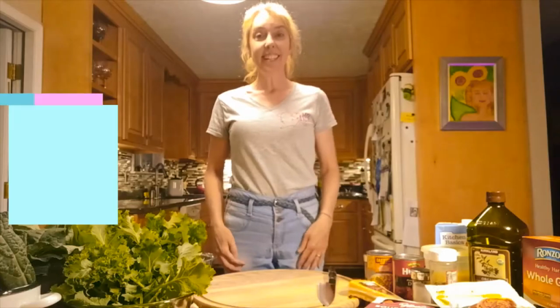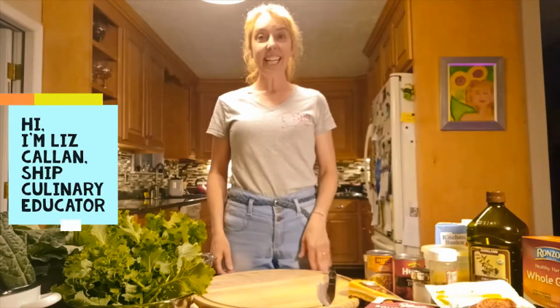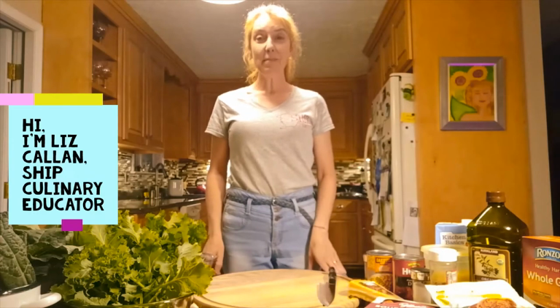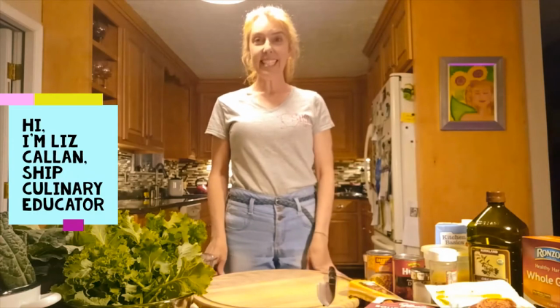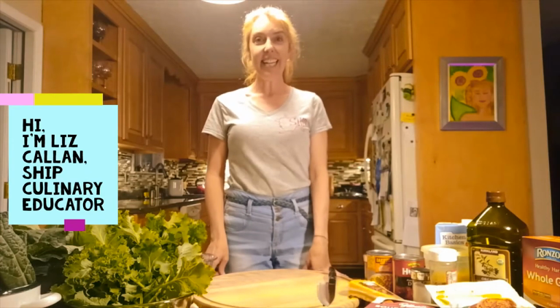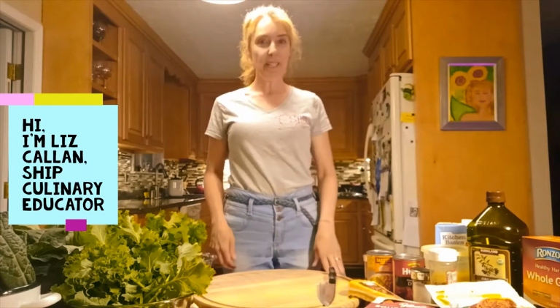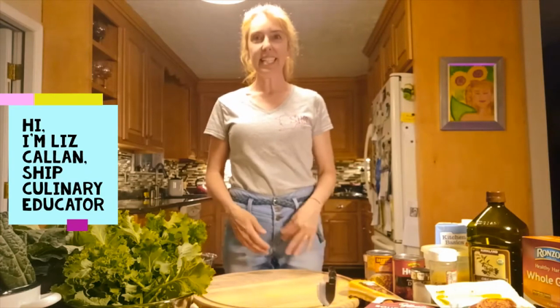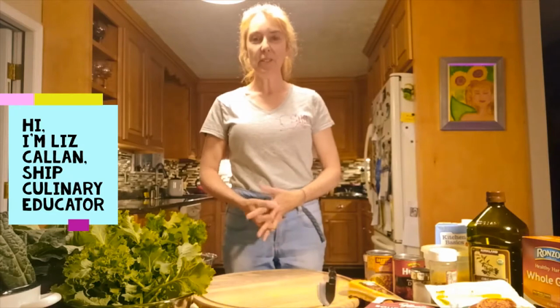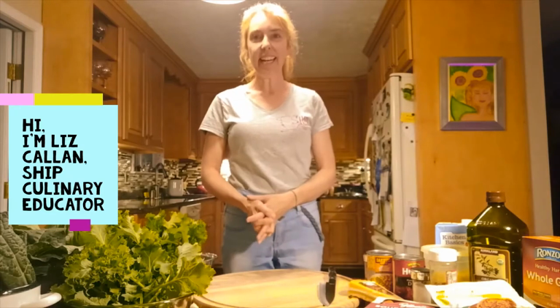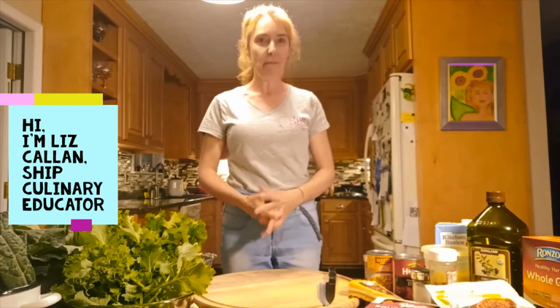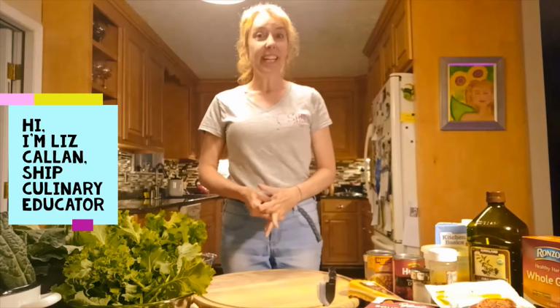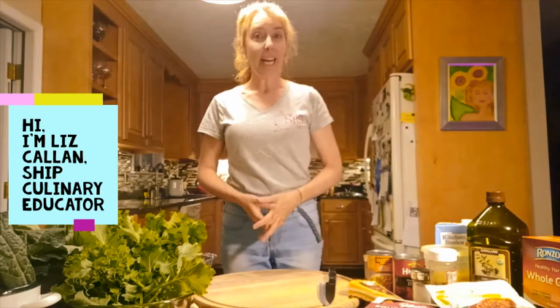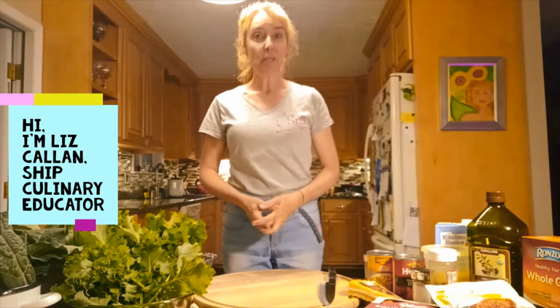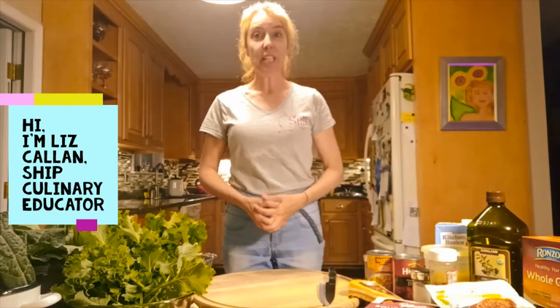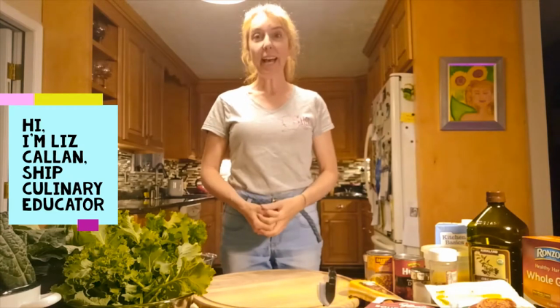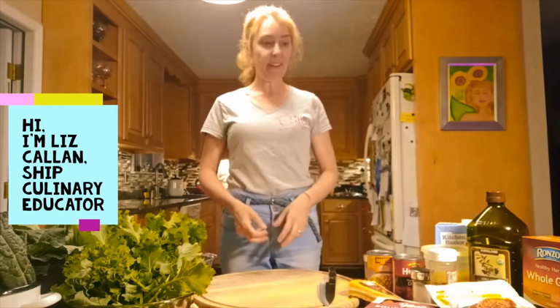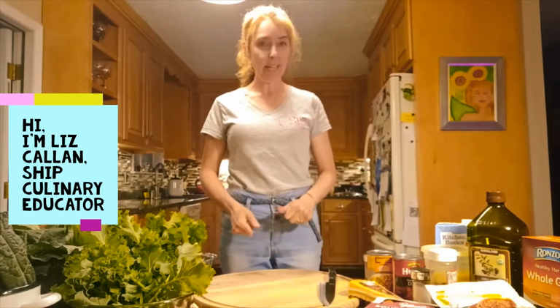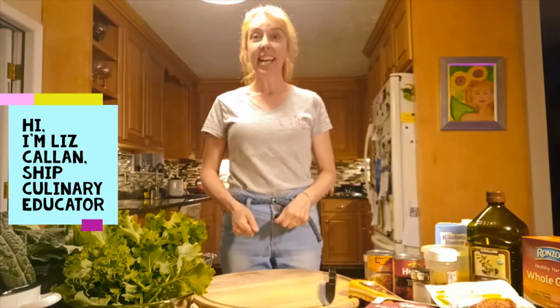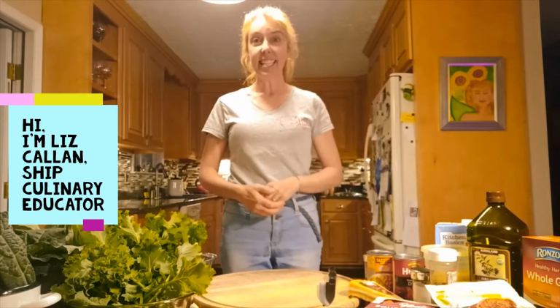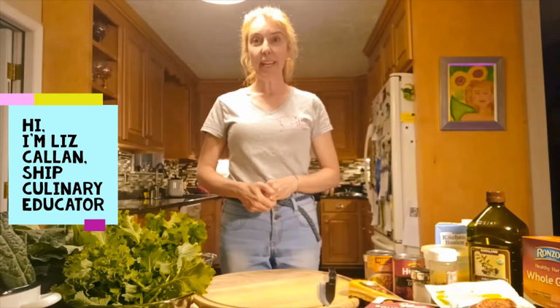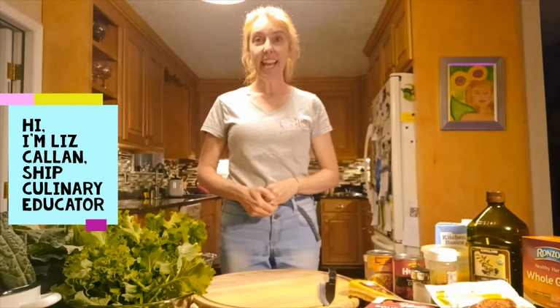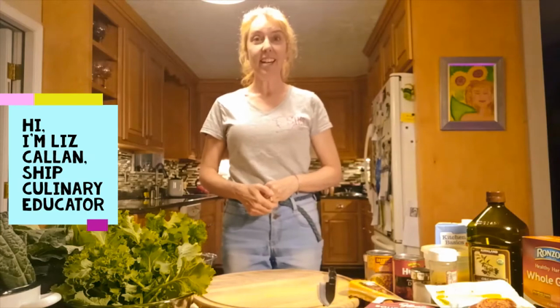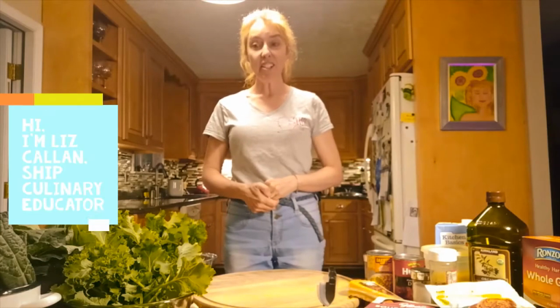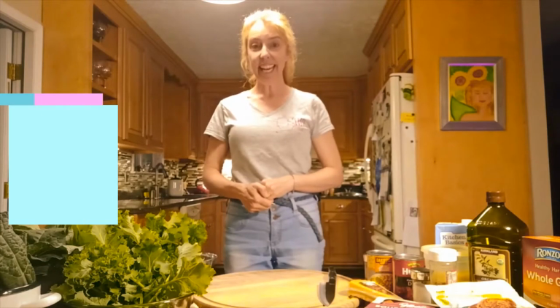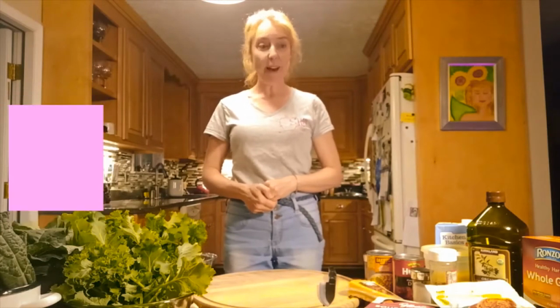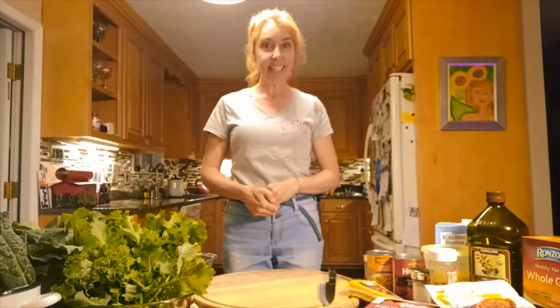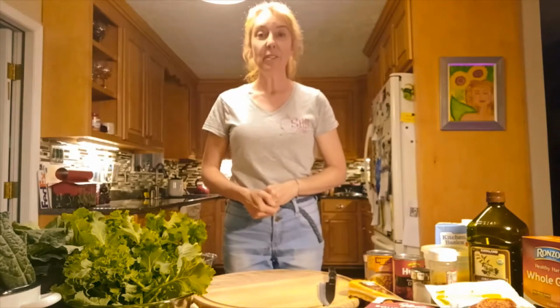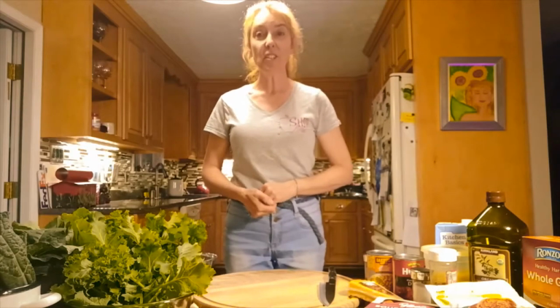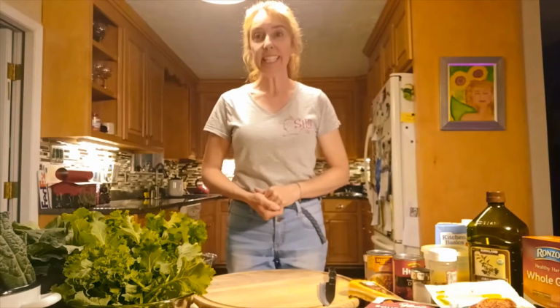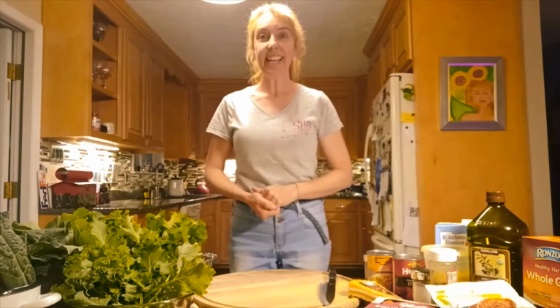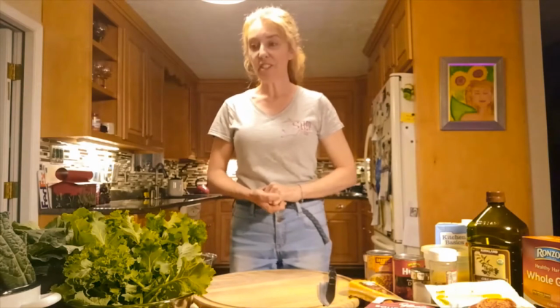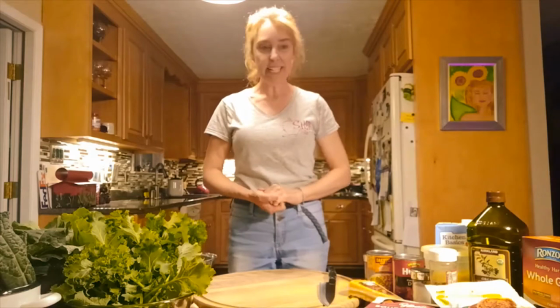Hi, my name is Liz Callan and I'm presenting this video today. It's a collaboration between SHIP and the Parent Academy. Today we're making a sausage kale pasta, which is a super easy and versatile recipe.